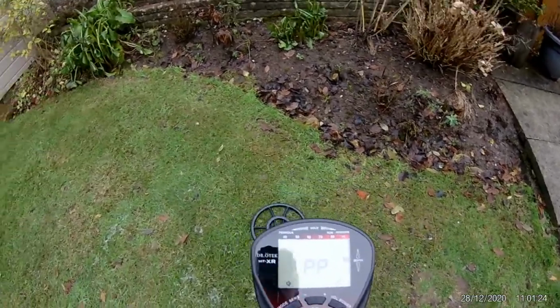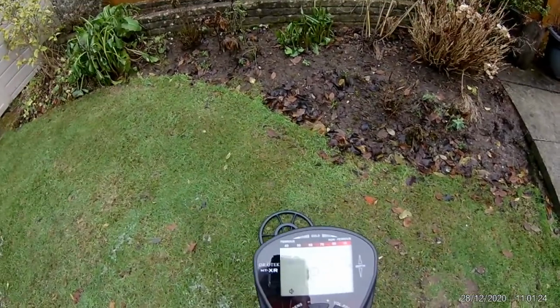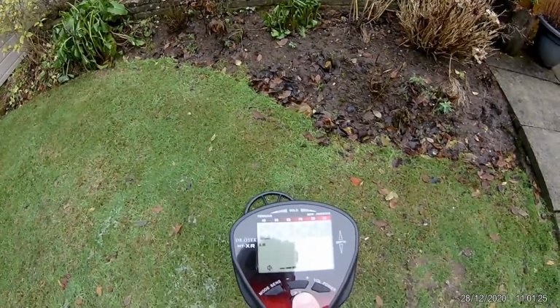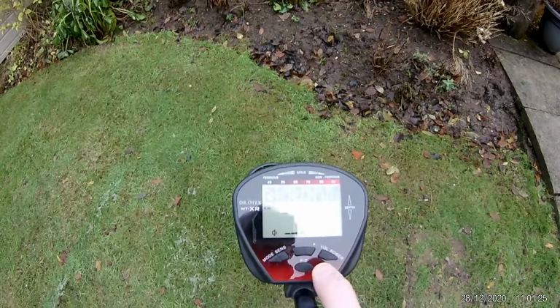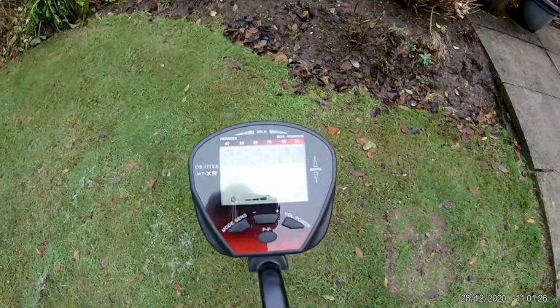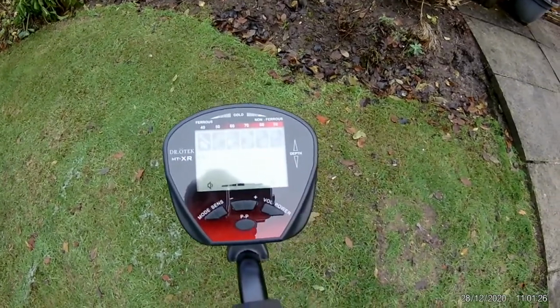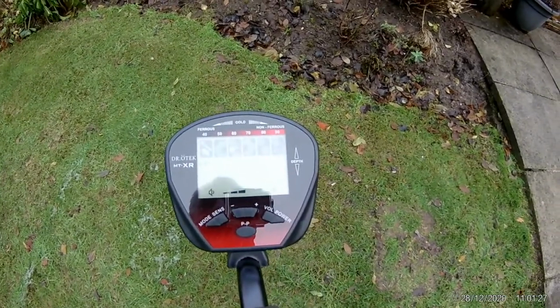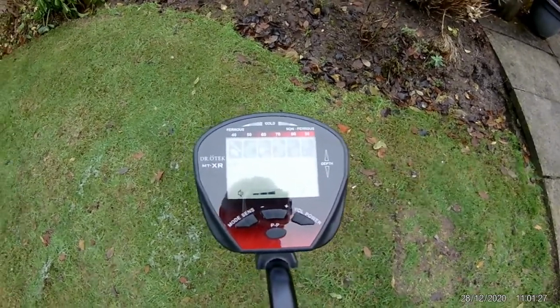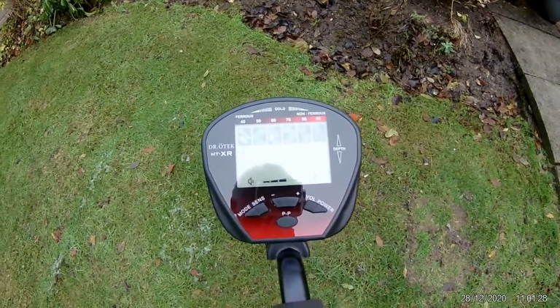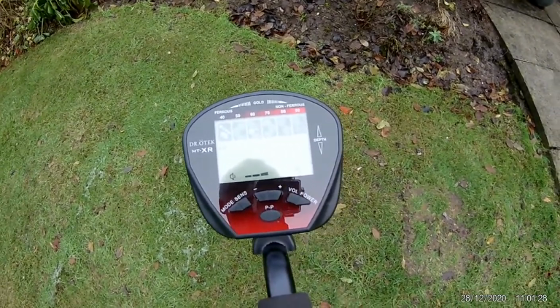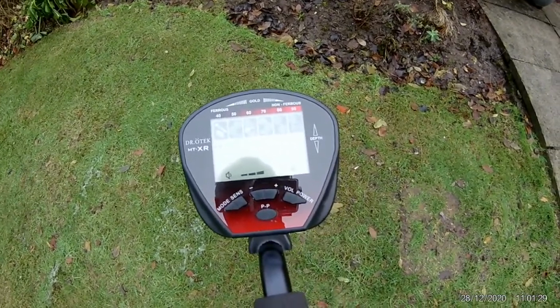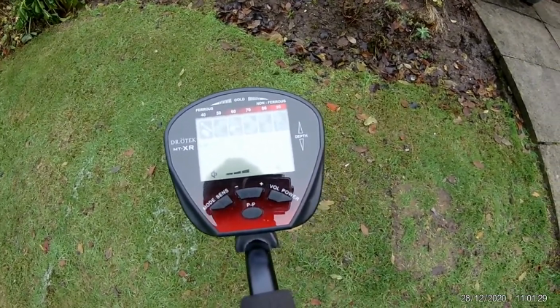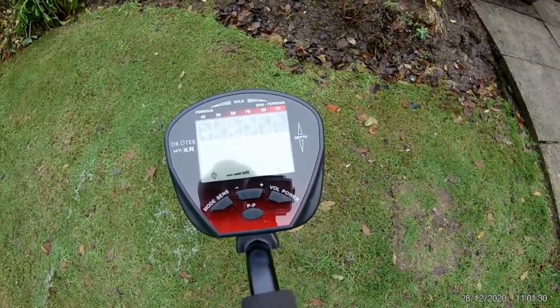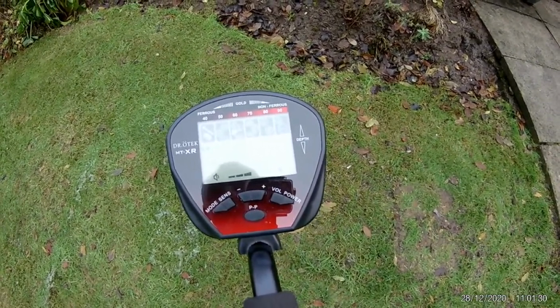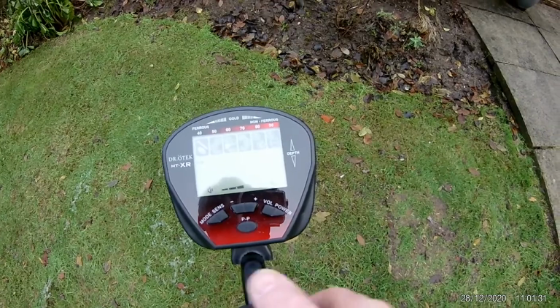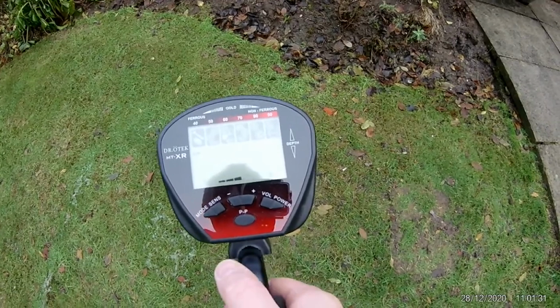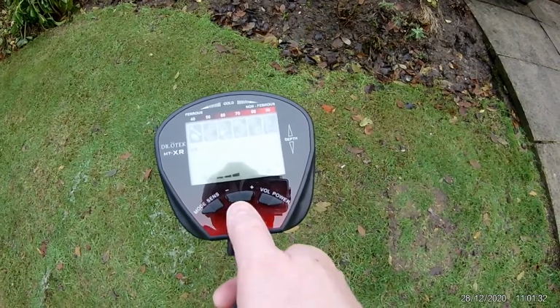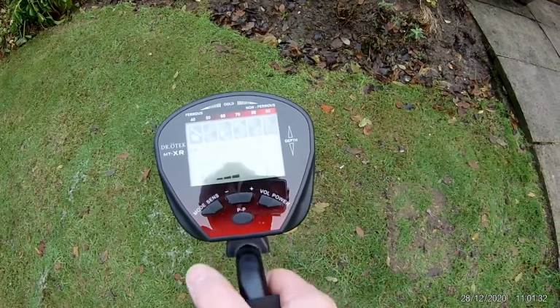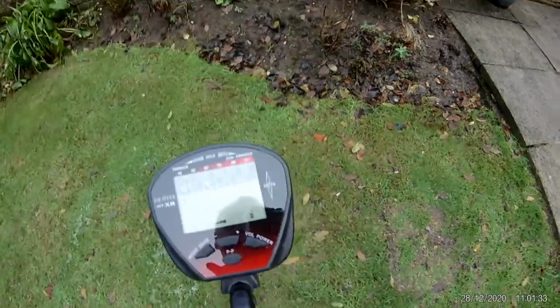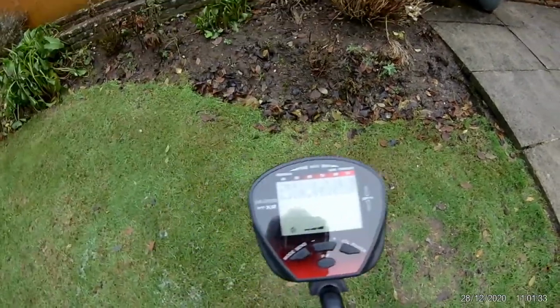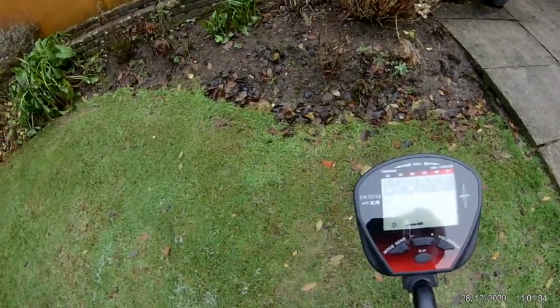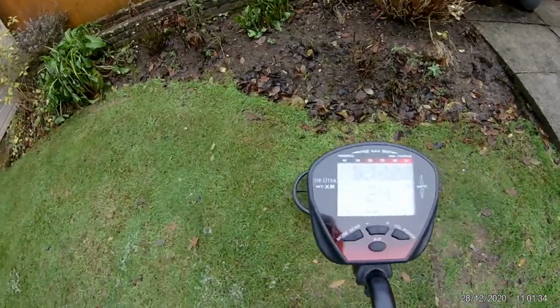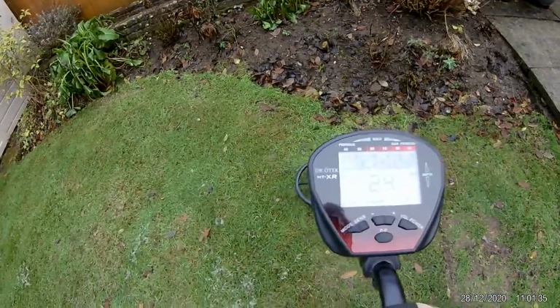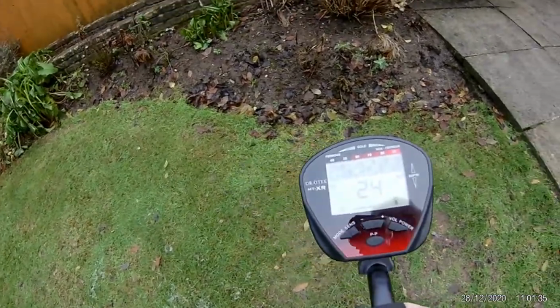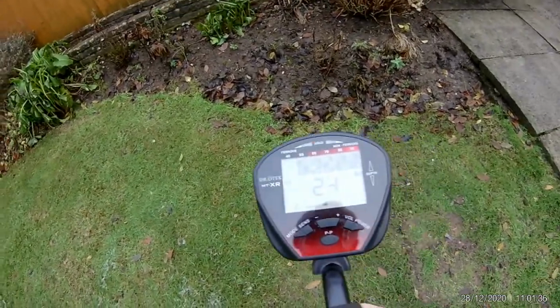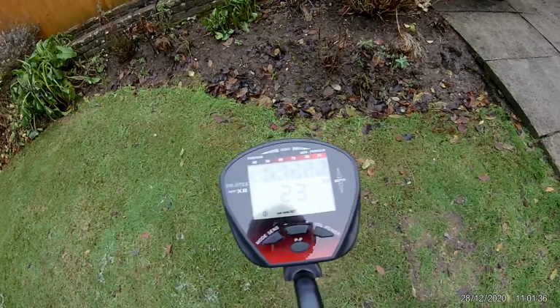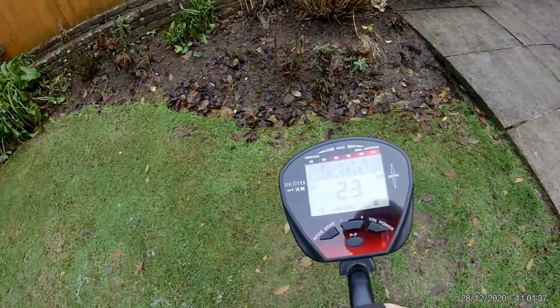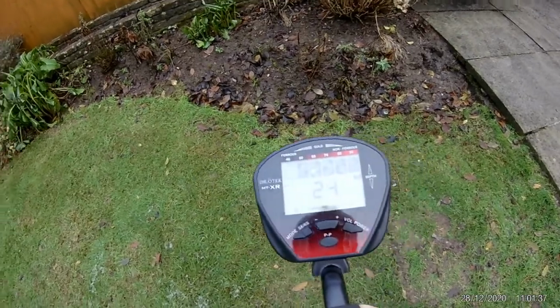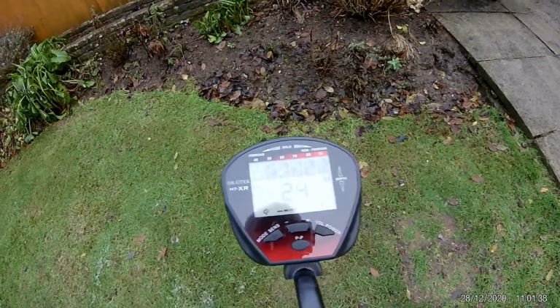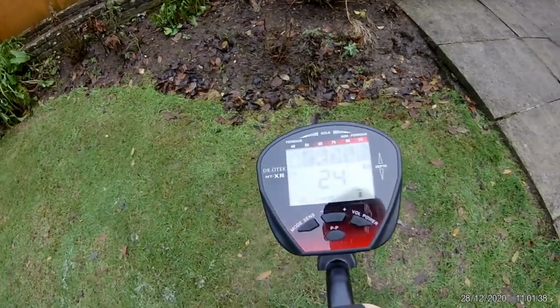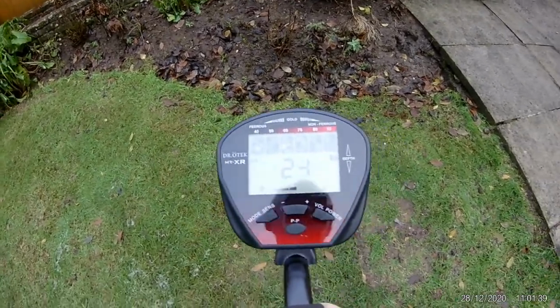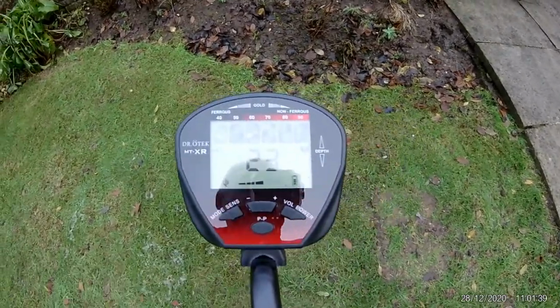So audible alarm, quite distinctive, particularly when you have got the headset on. And again, you can see what this is telling us — we have got a bit of iron there, around 2 inches deep — so a depth meter.